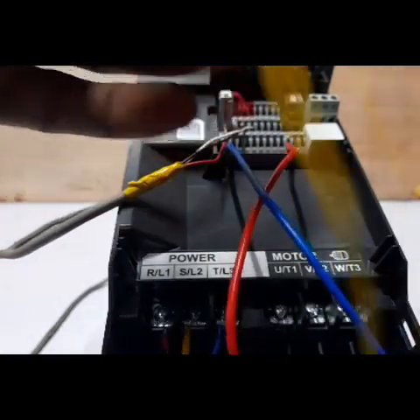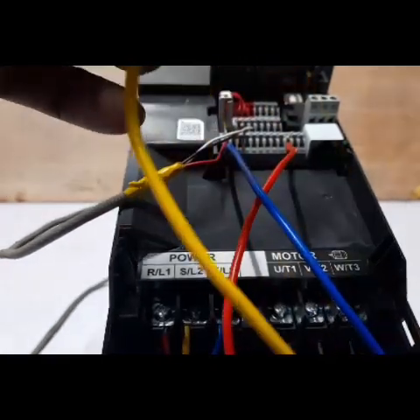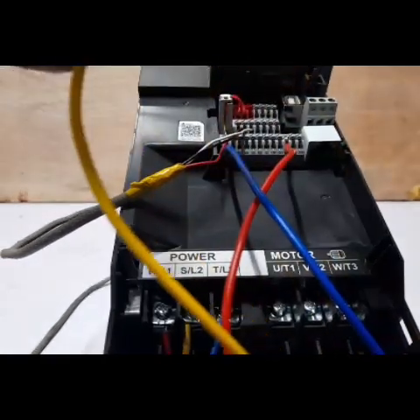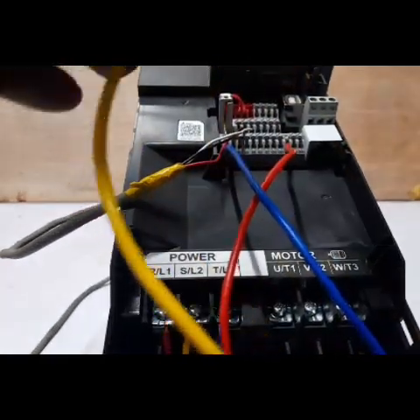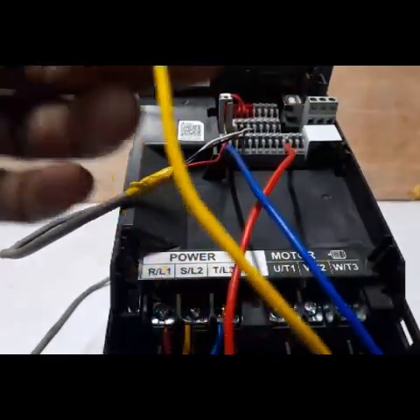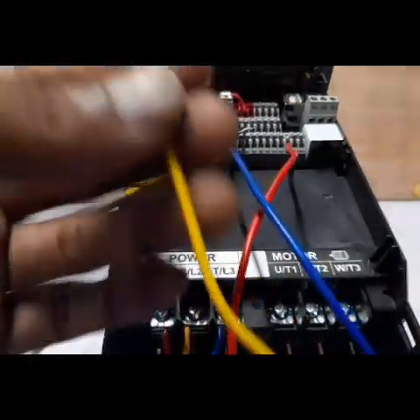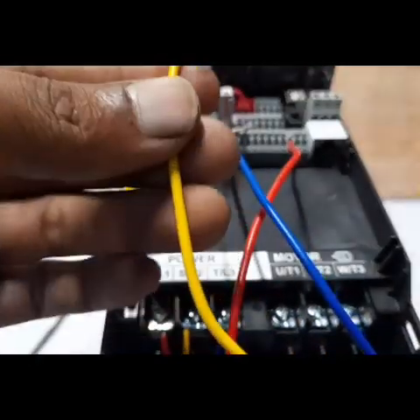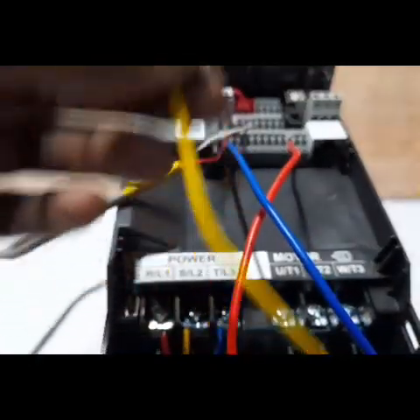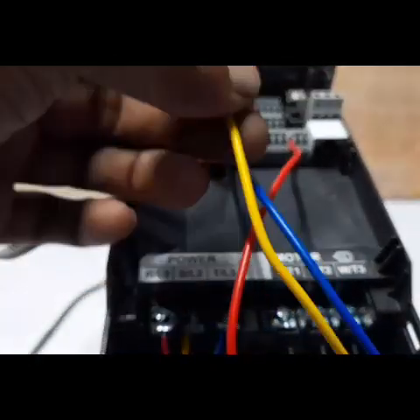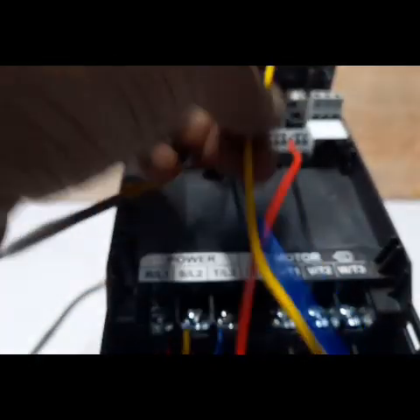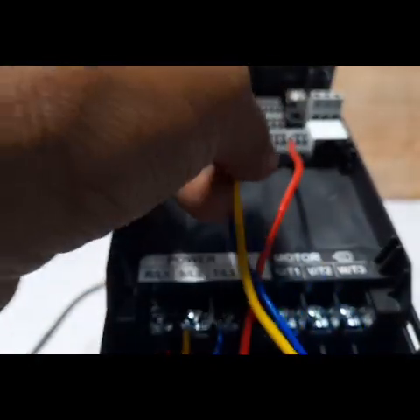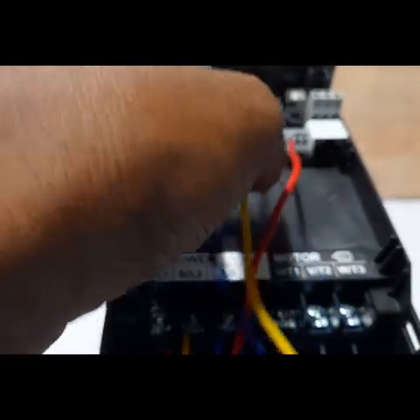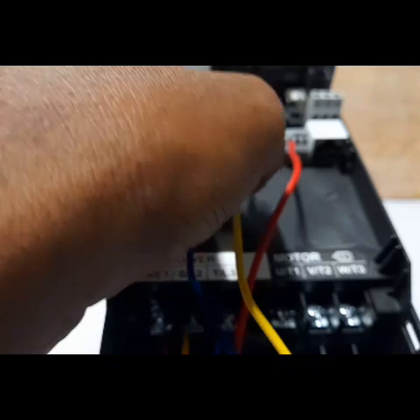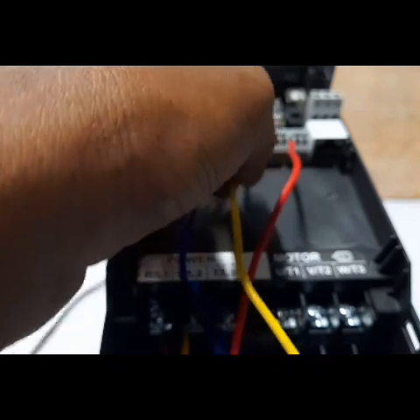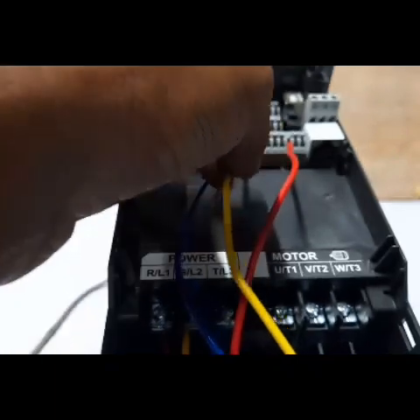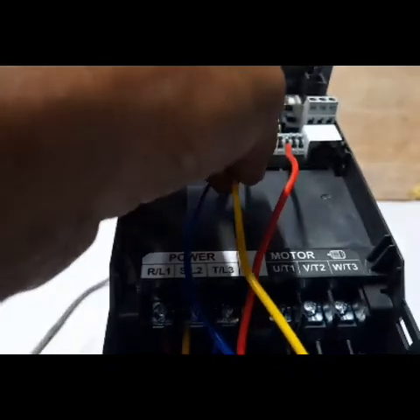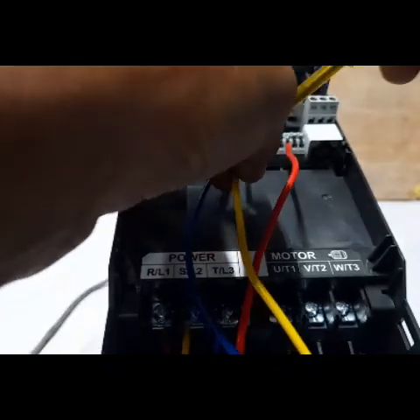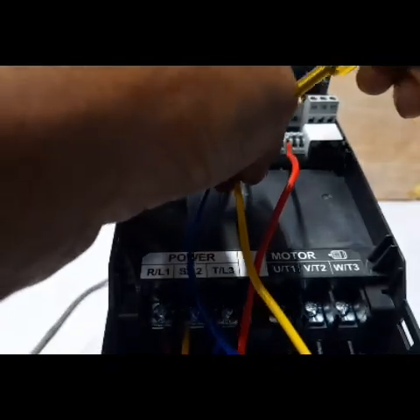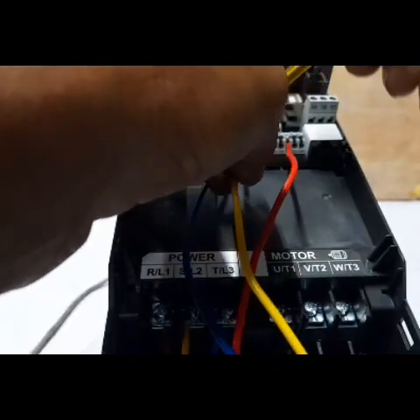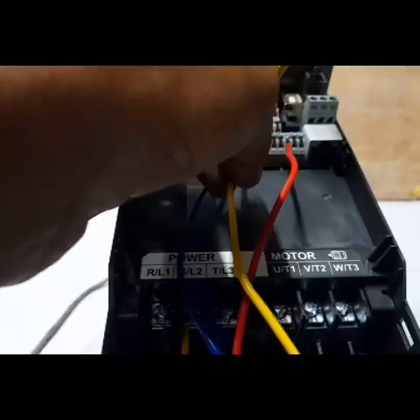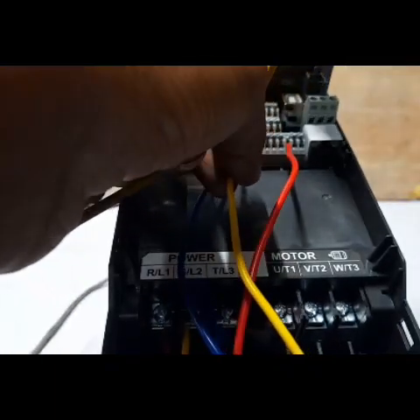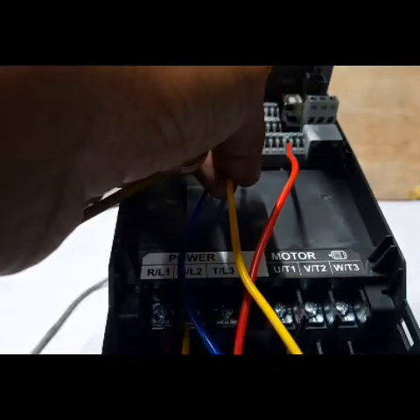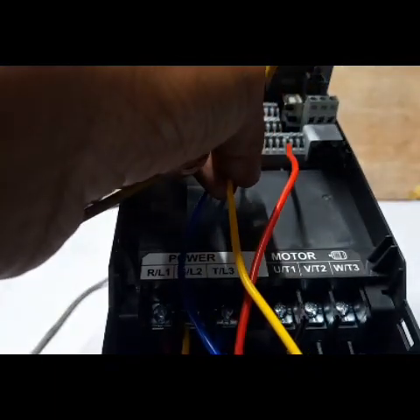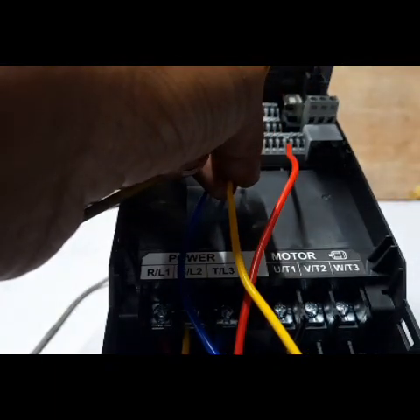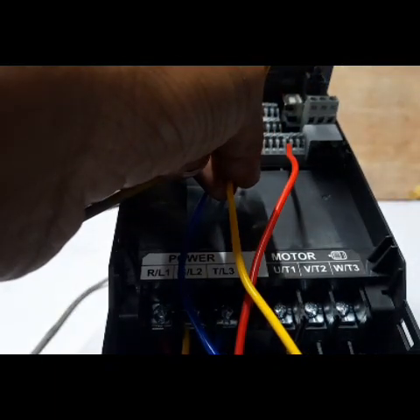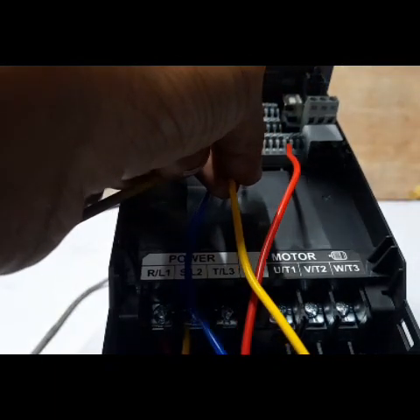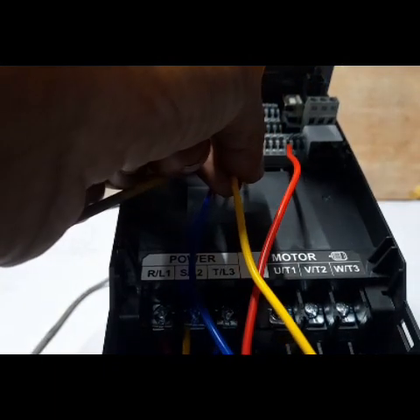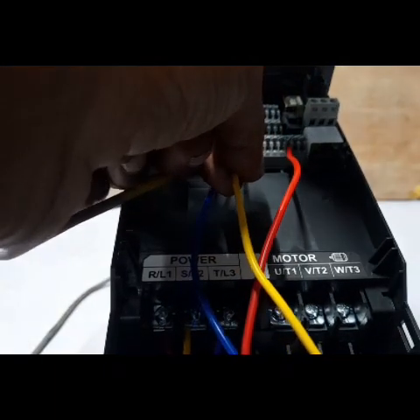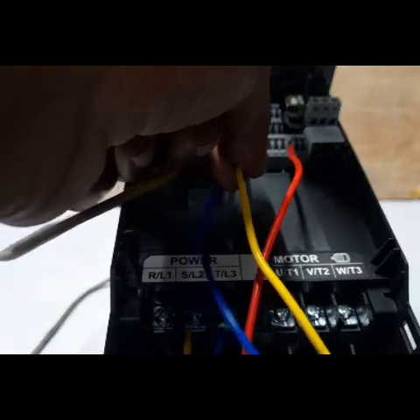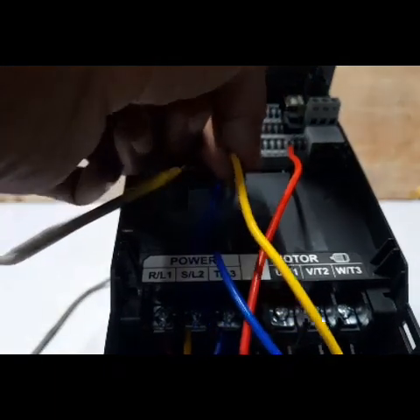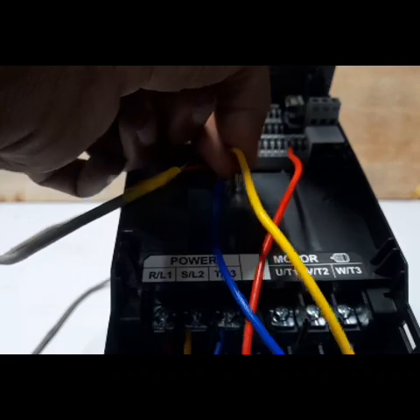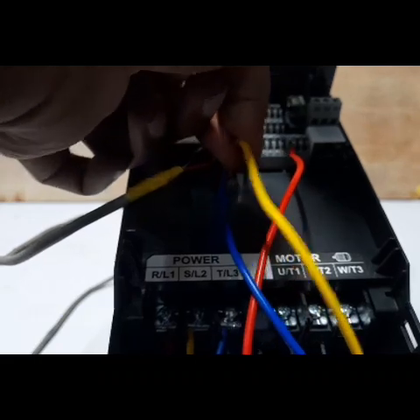The next terminal uses the yellow wire for the OFF signal. Connect from DCM through the off button, then connect to M3.